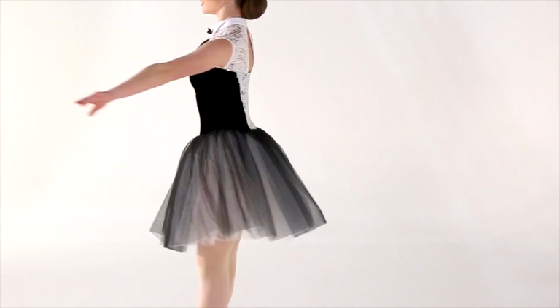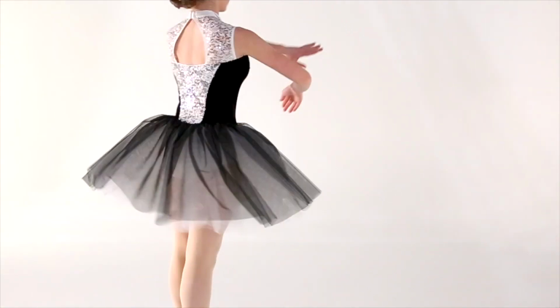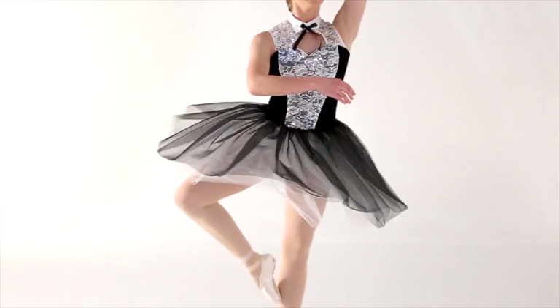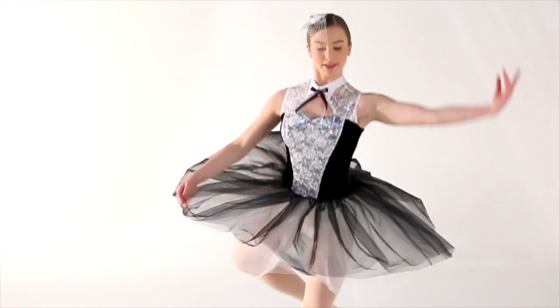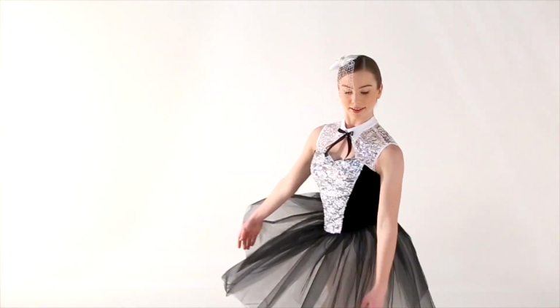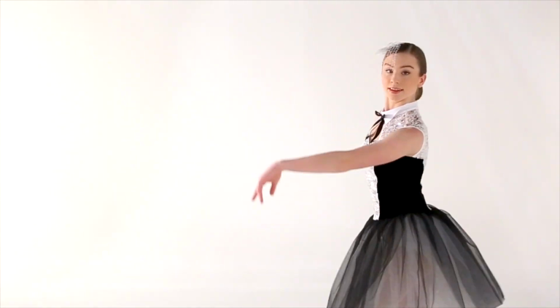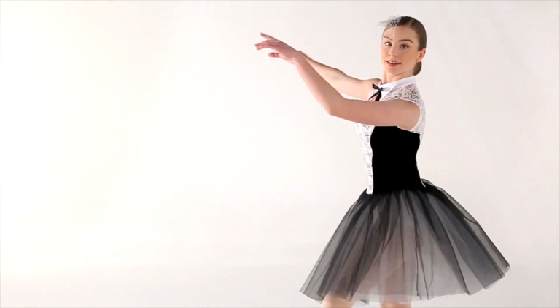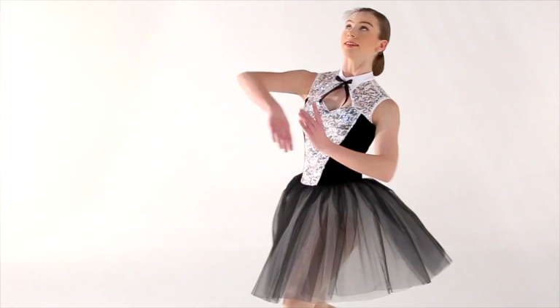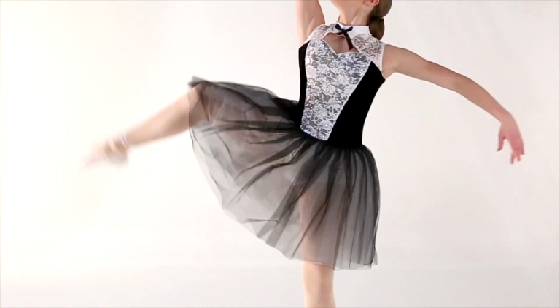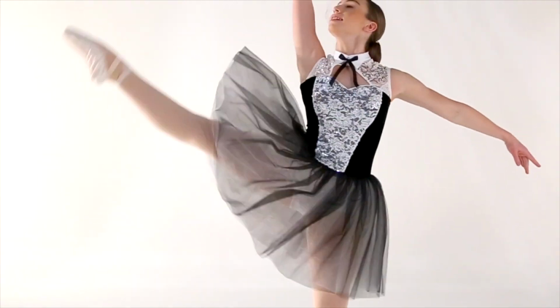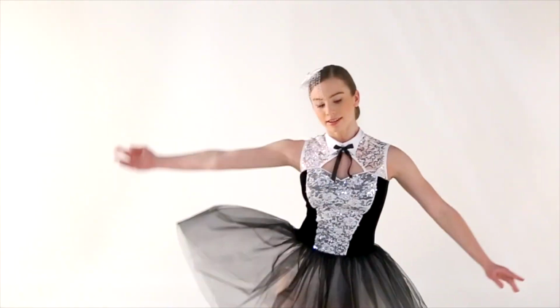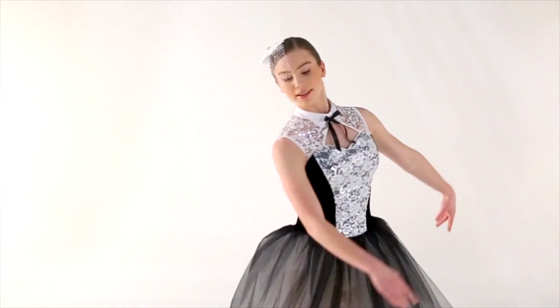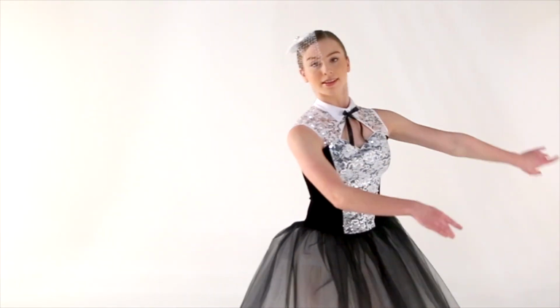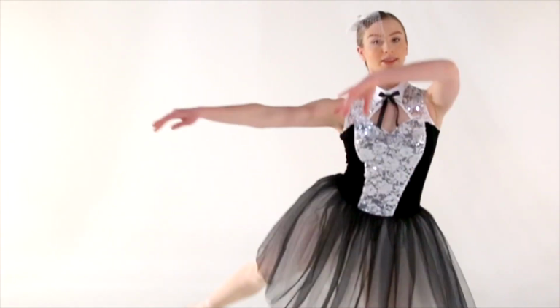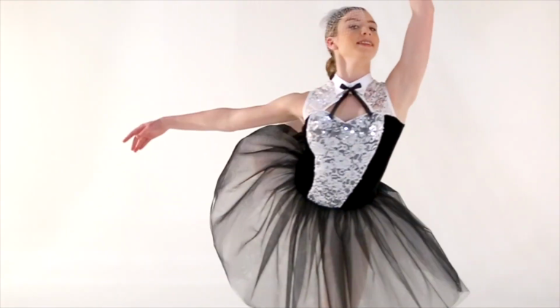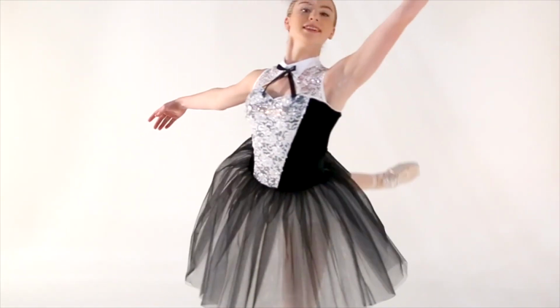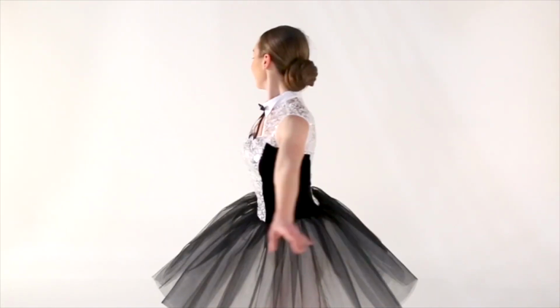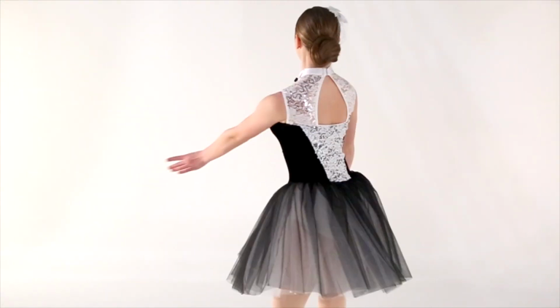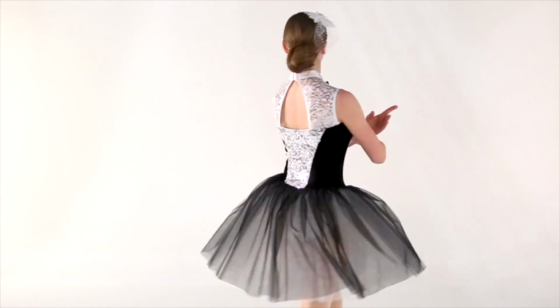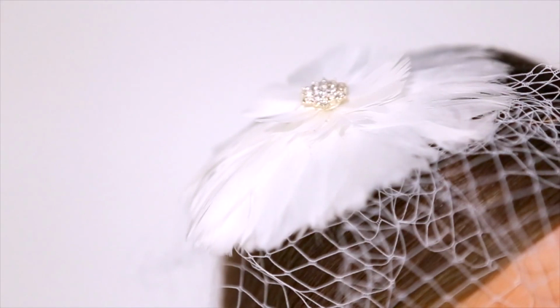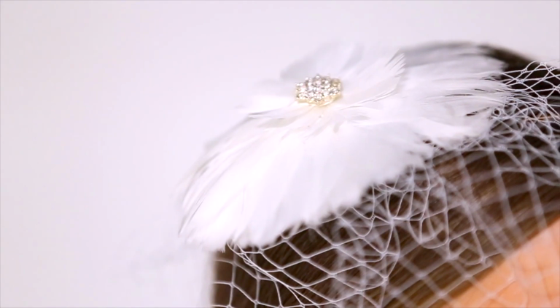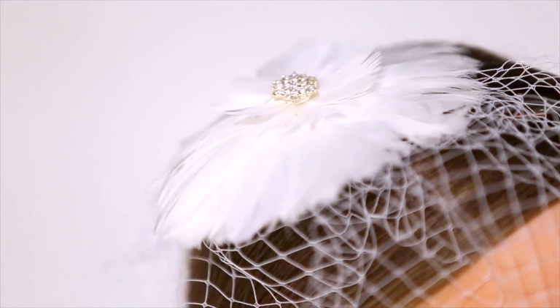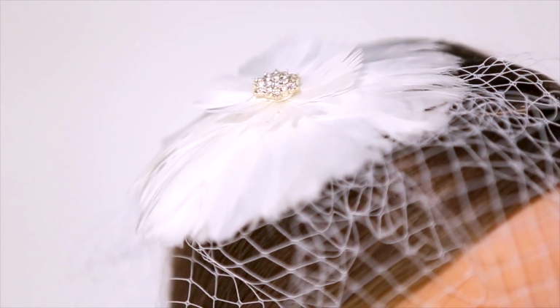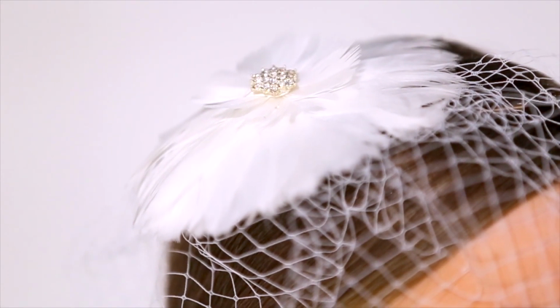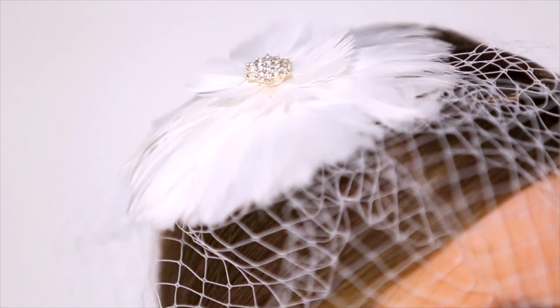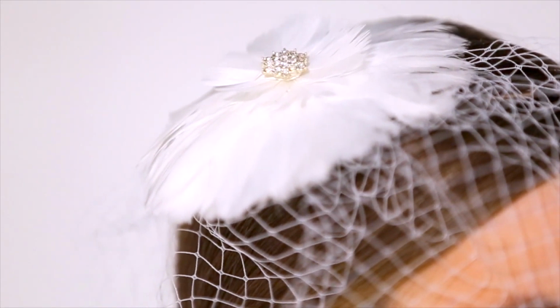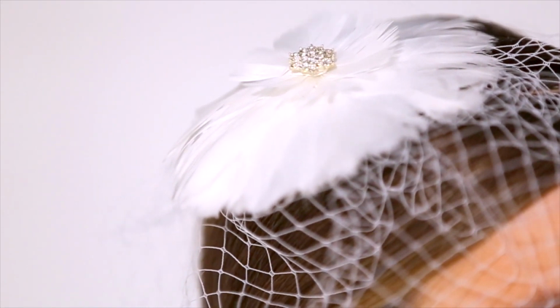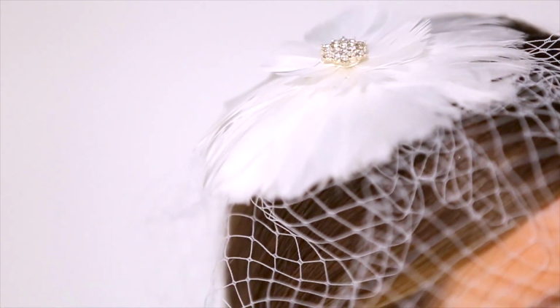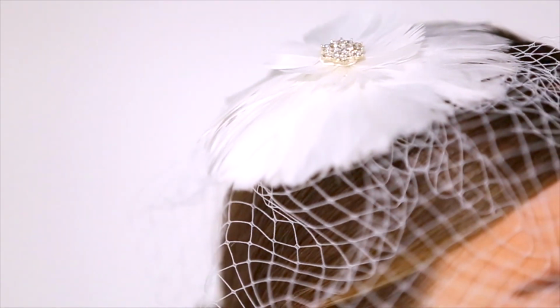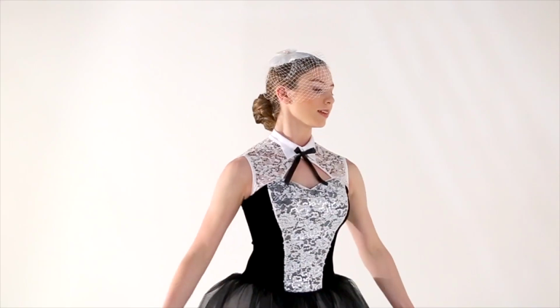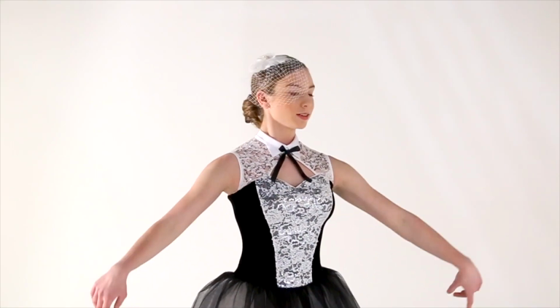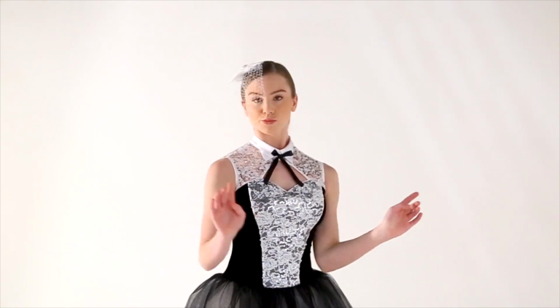The skirt itself is made up of alternating layers of black and white tulle, and the headpiece is a feather flower with a birdcage net. It gives a really cute fascinator look.